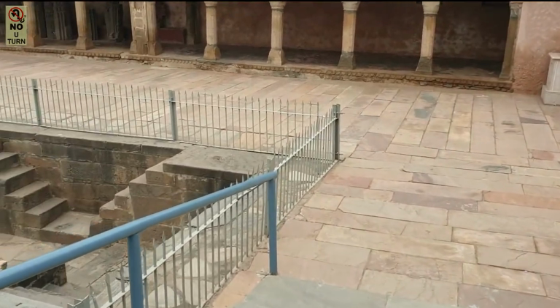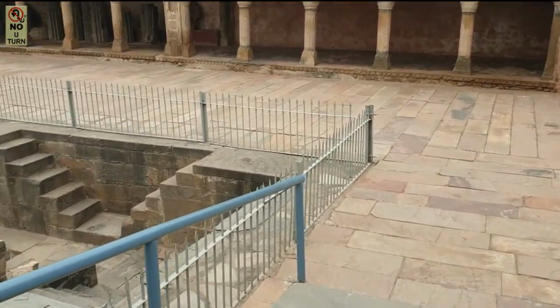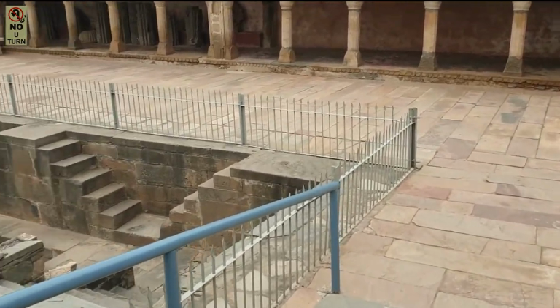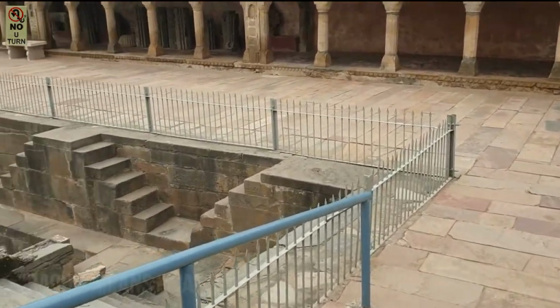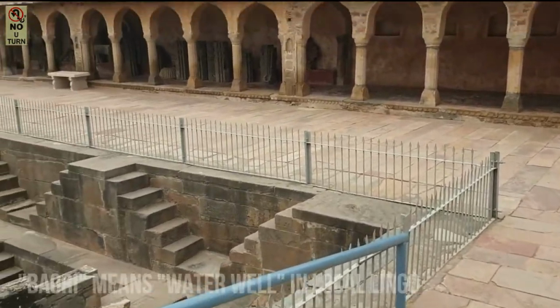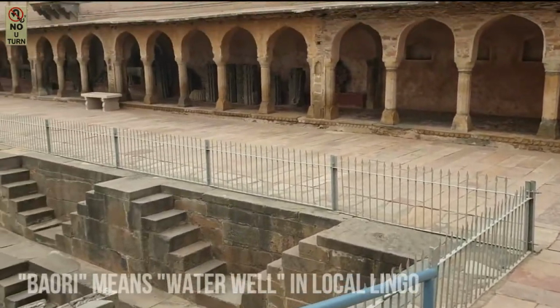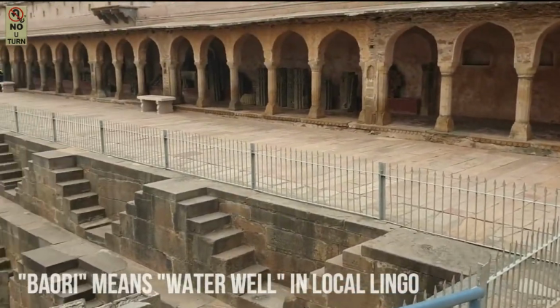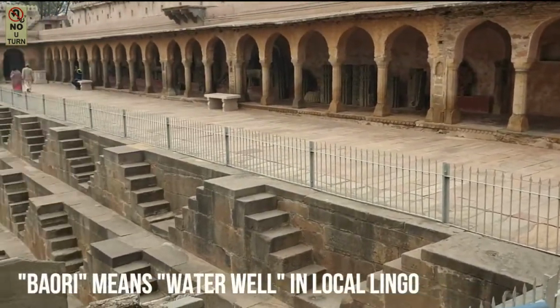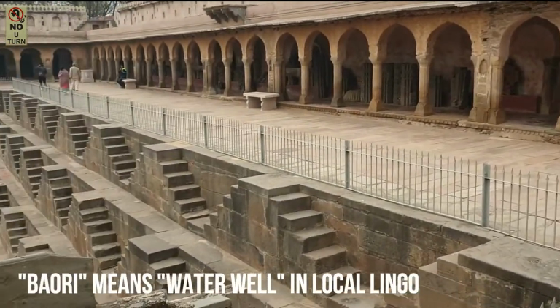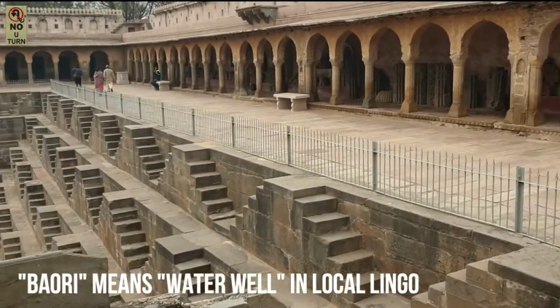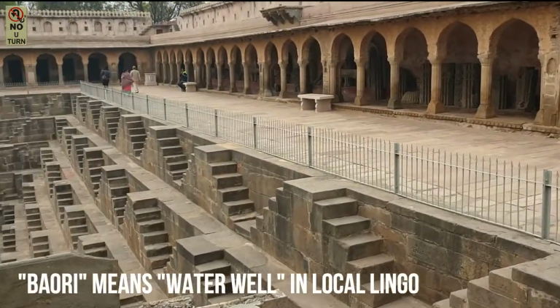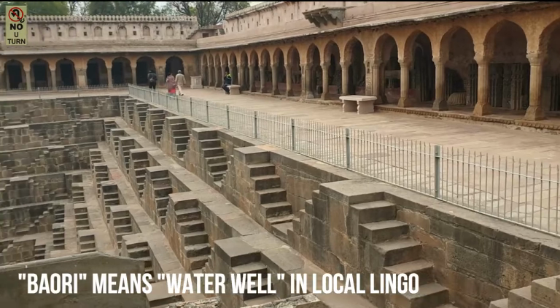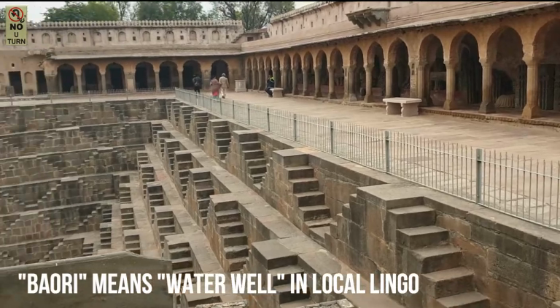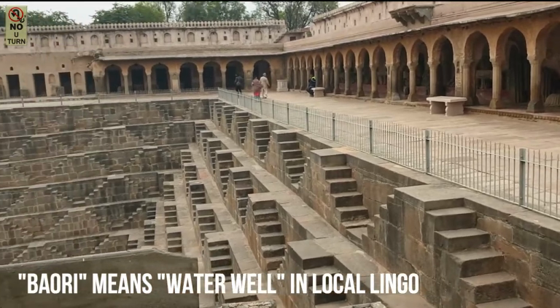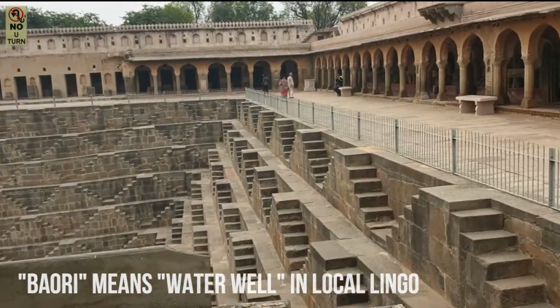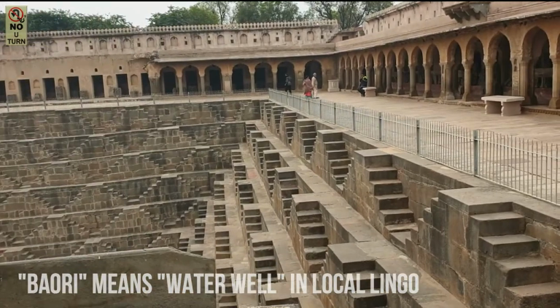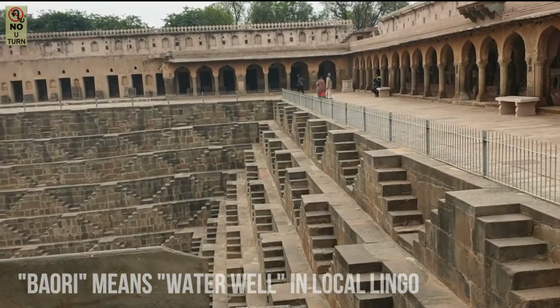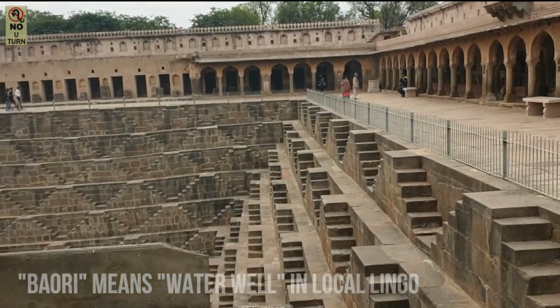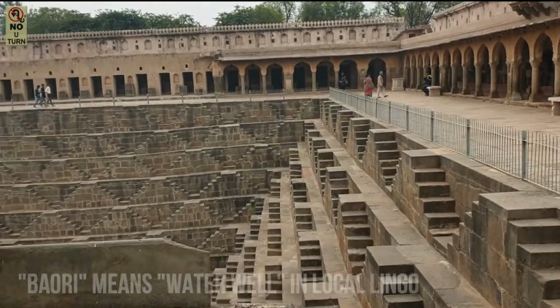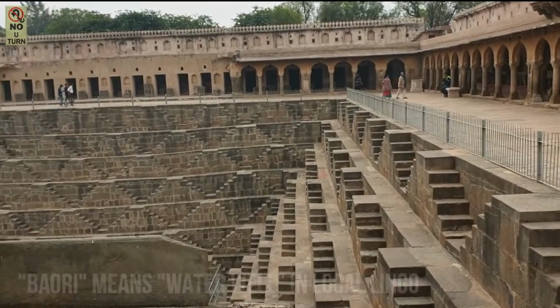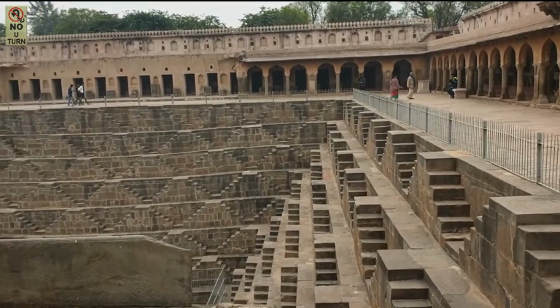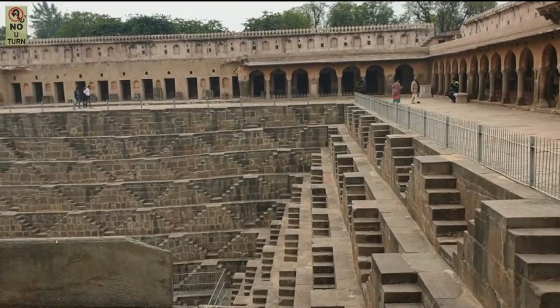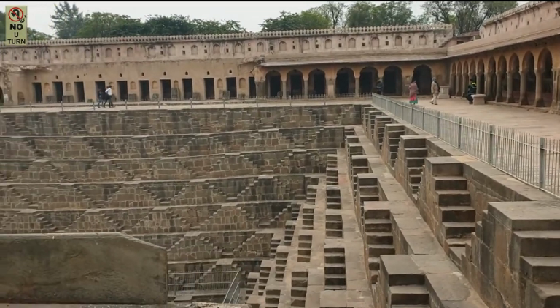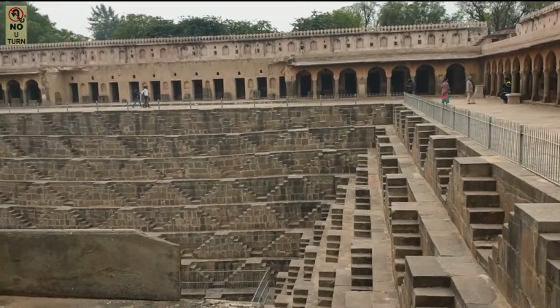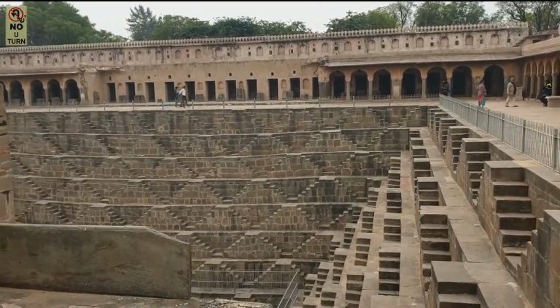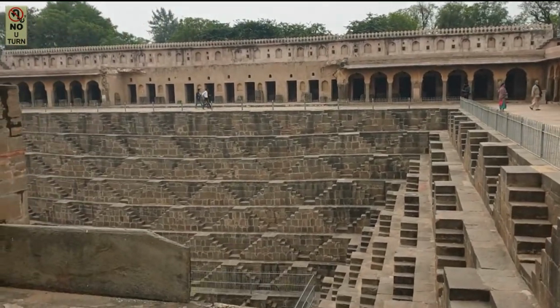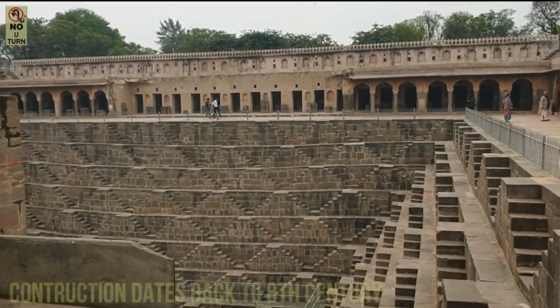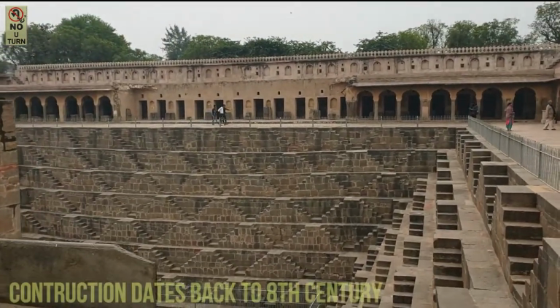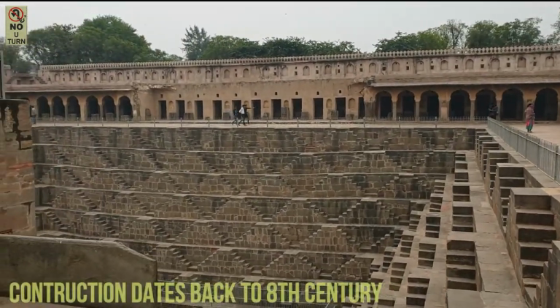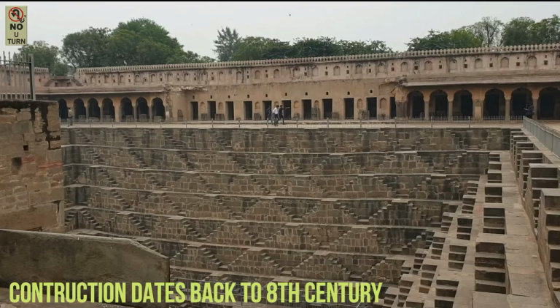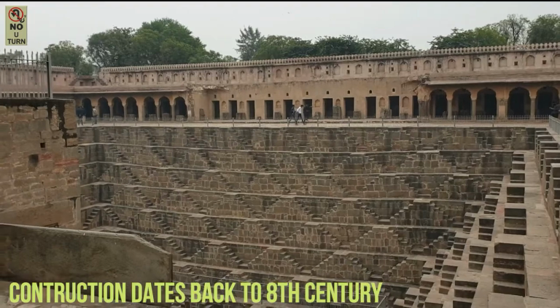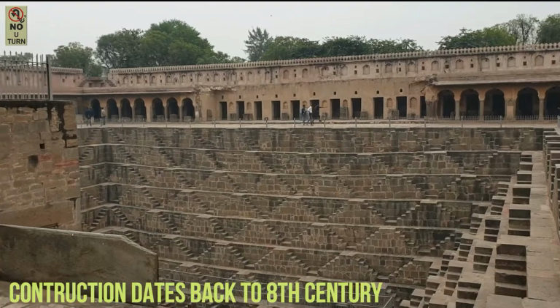Bauri means well, and Chand was the name of the king during whose dynasty this well is known to have been constructed.